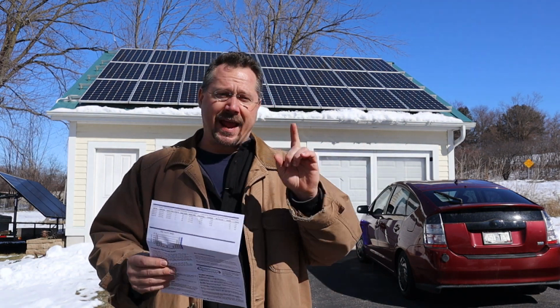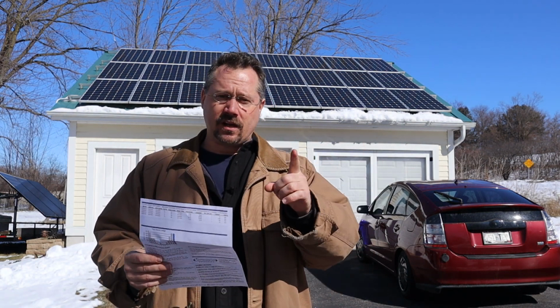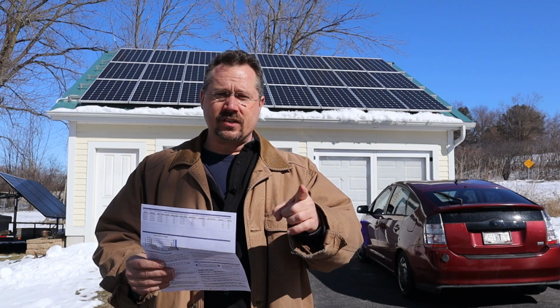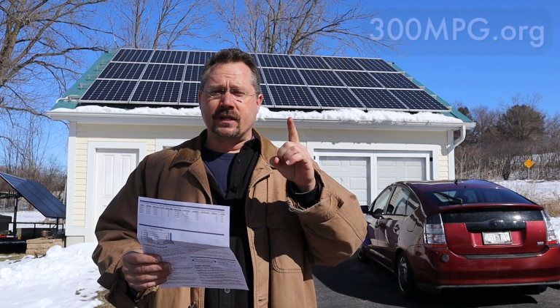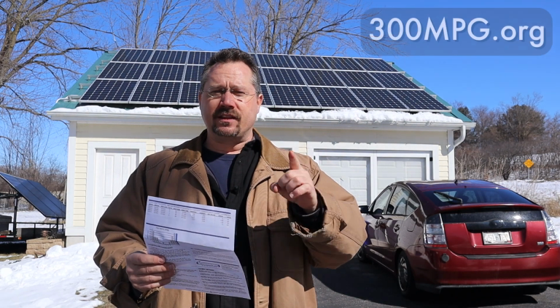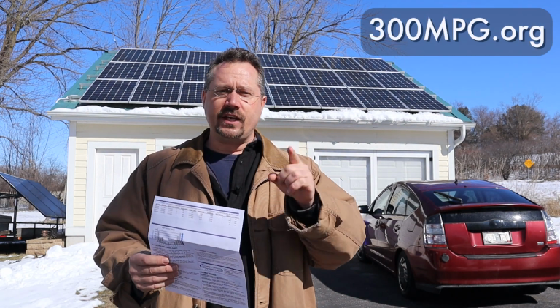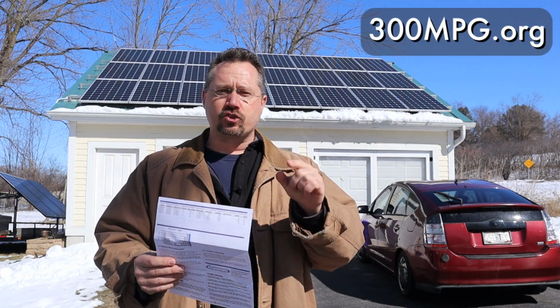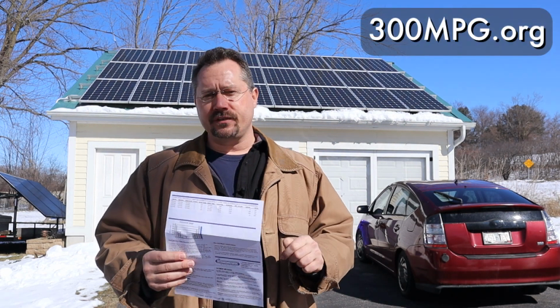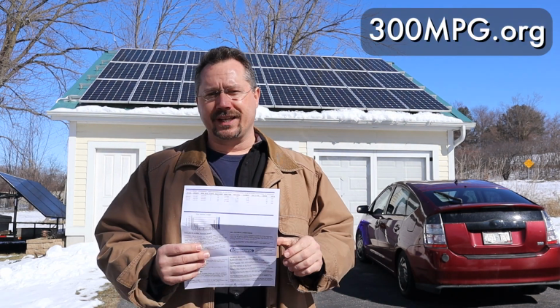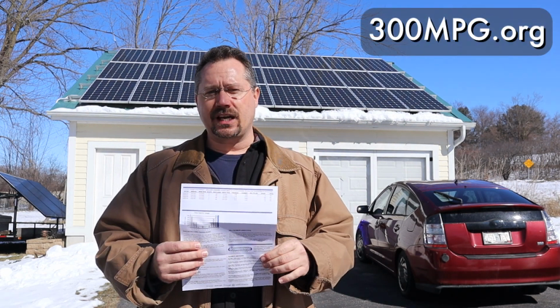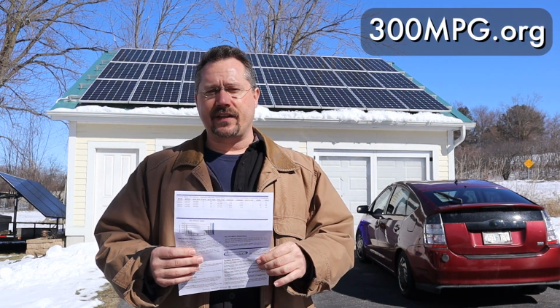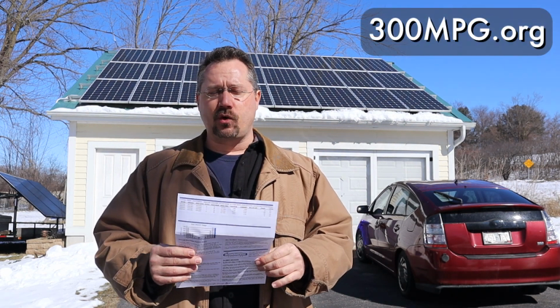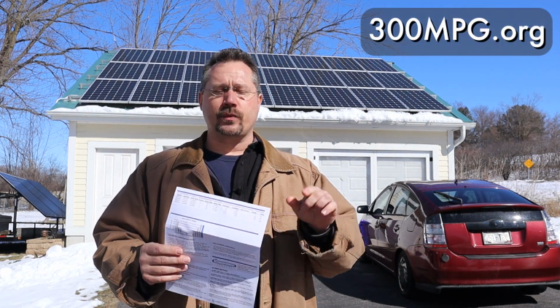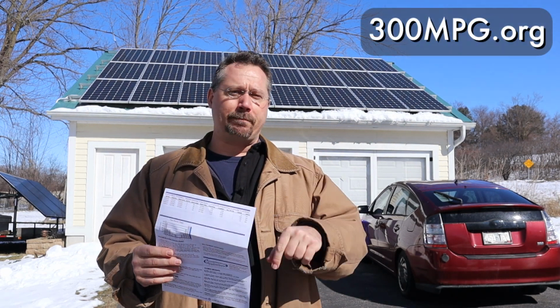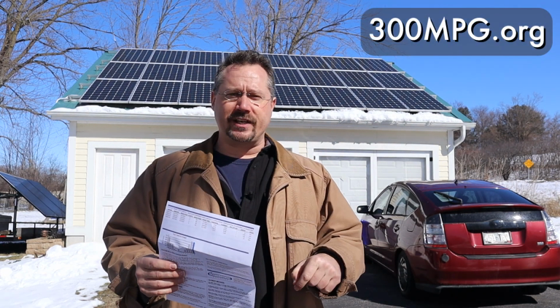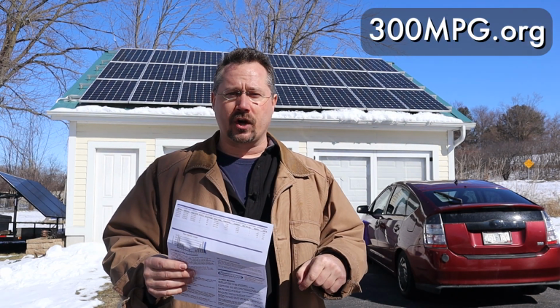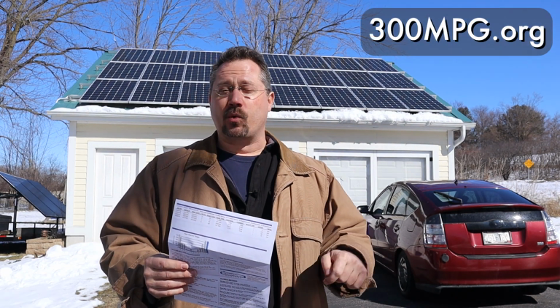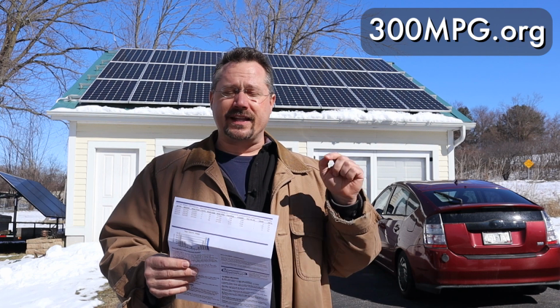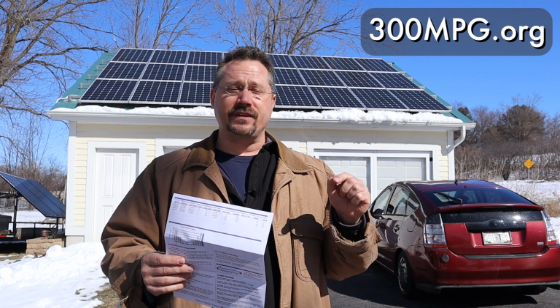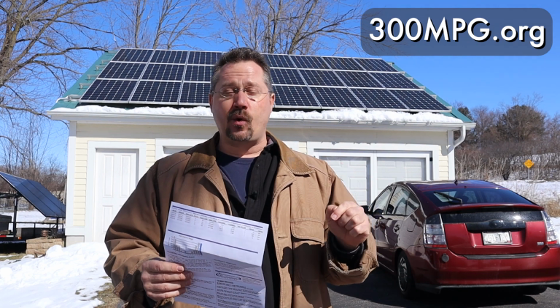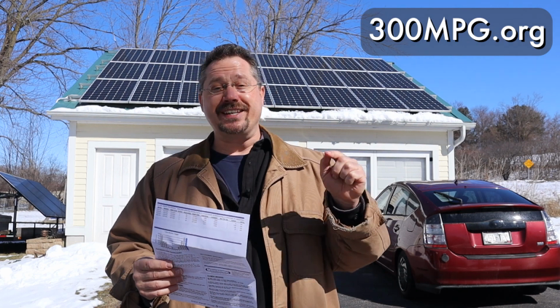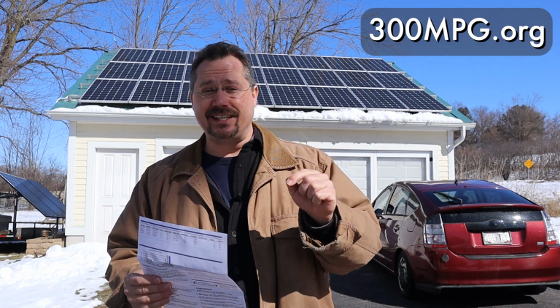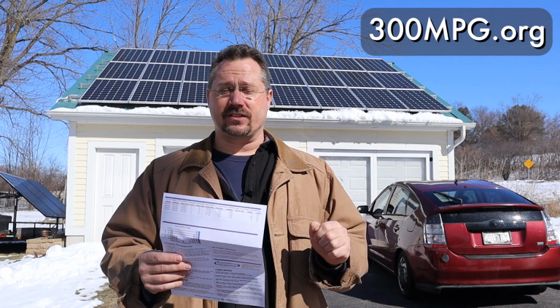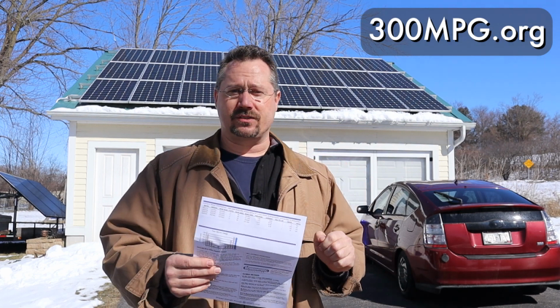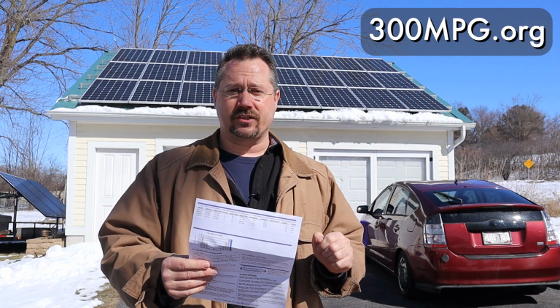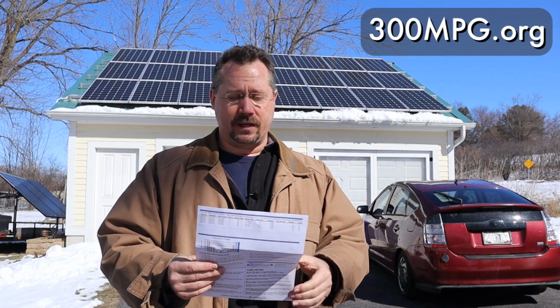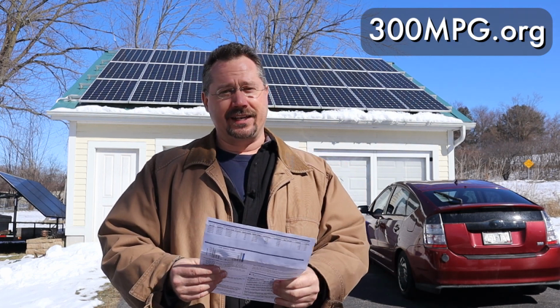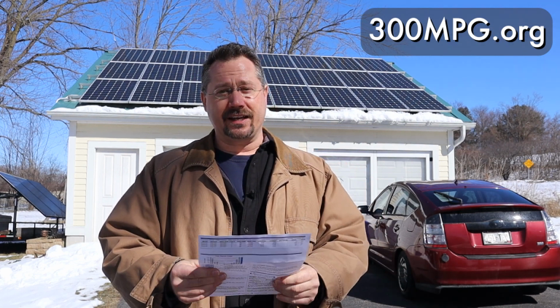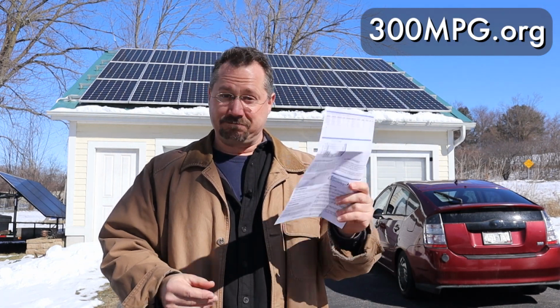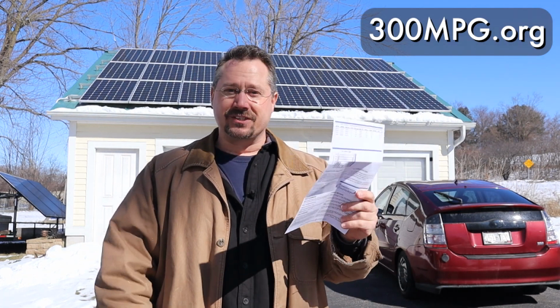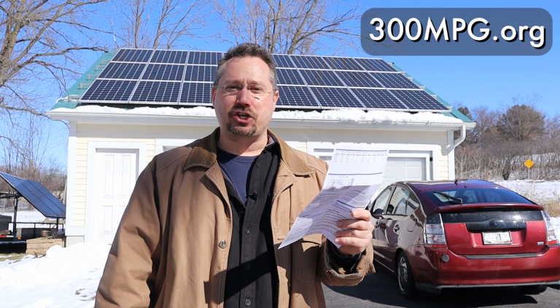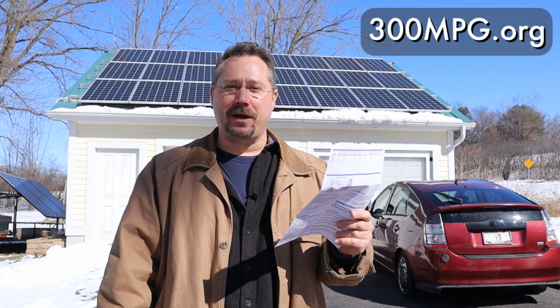As always, check the video description for a link that'll take you over to 300mpg.org, where I have lots of info on the details of my solar system. And until next time, stay charged up.